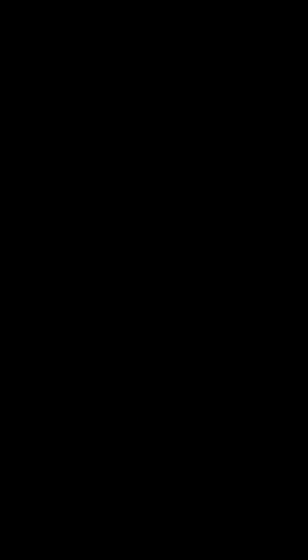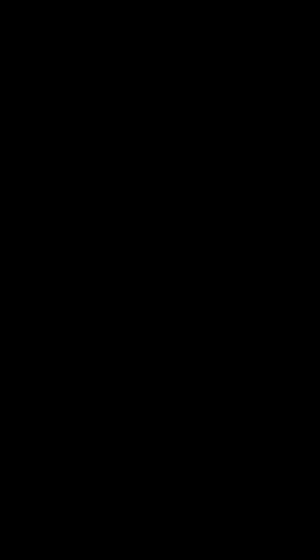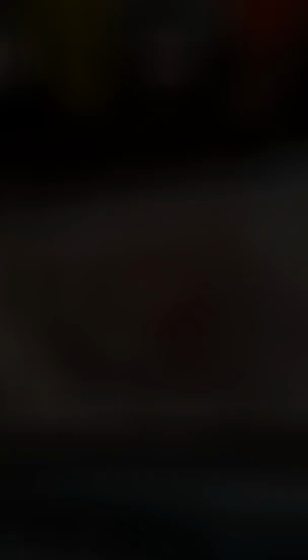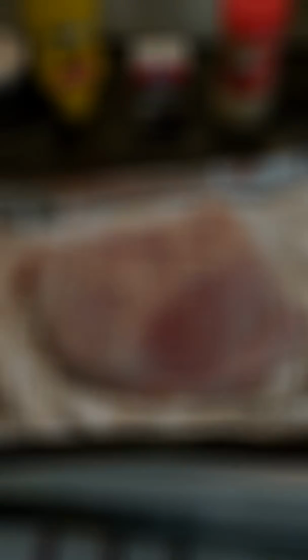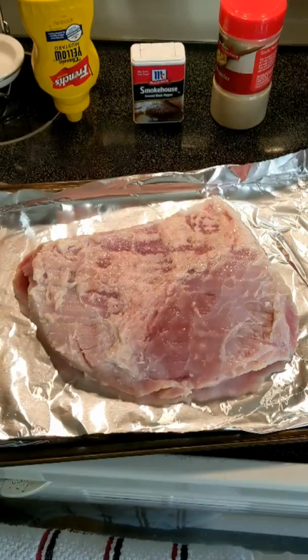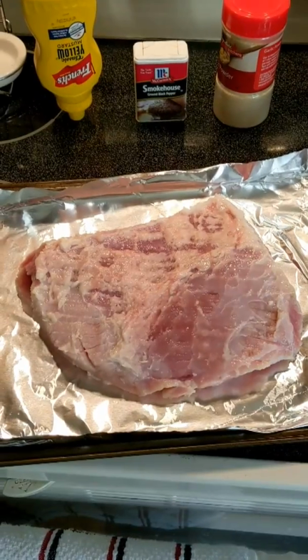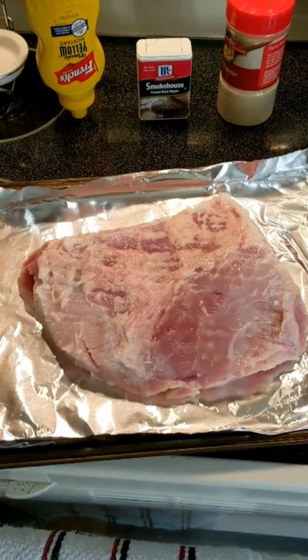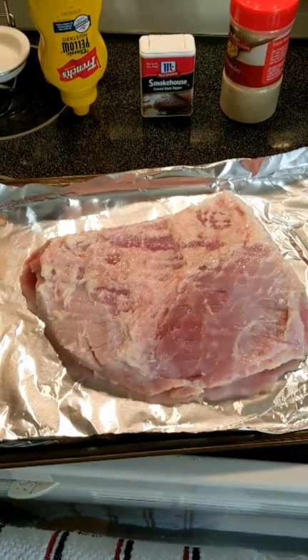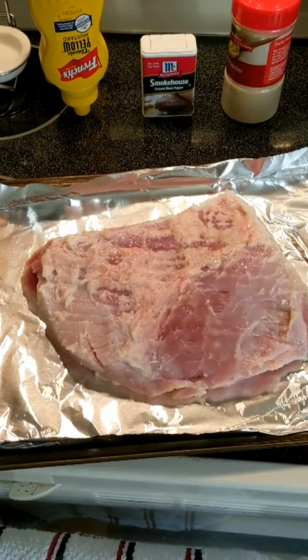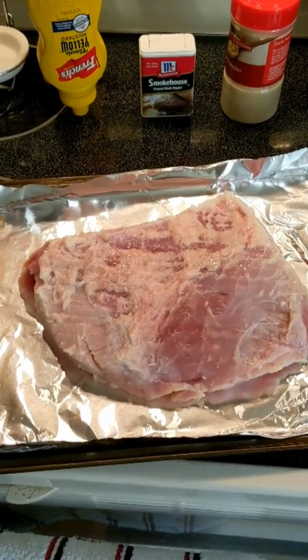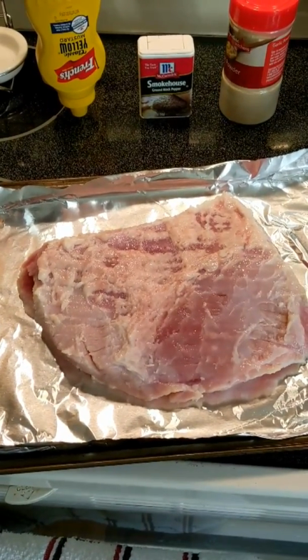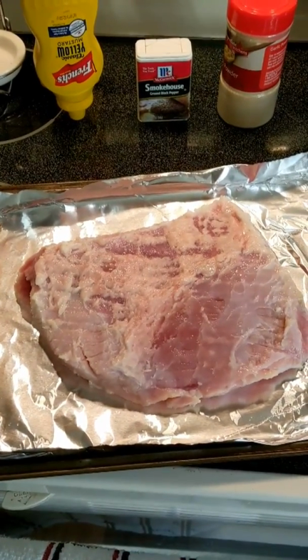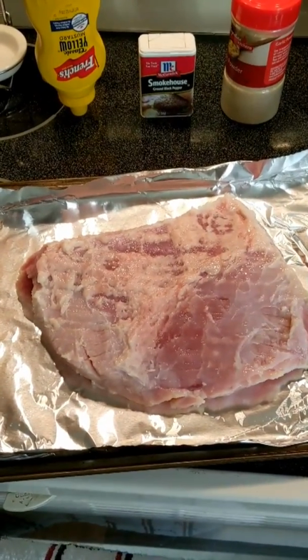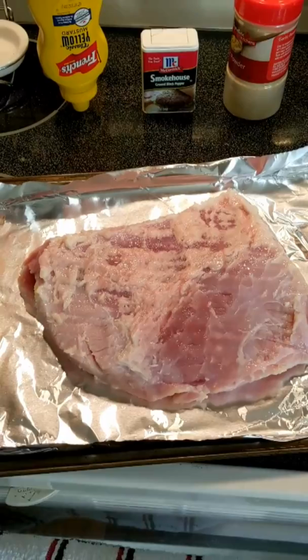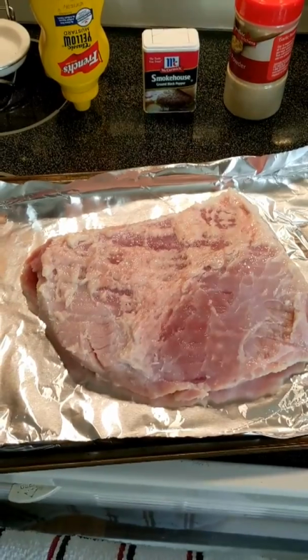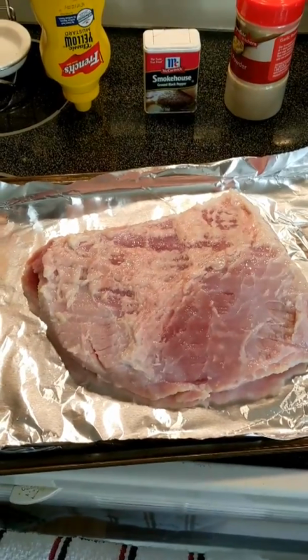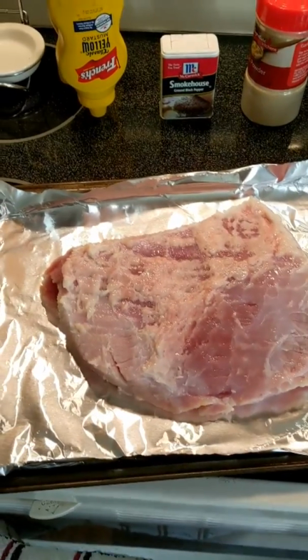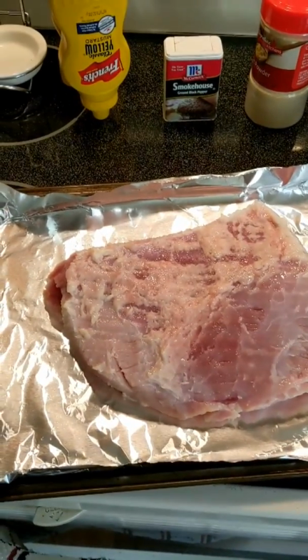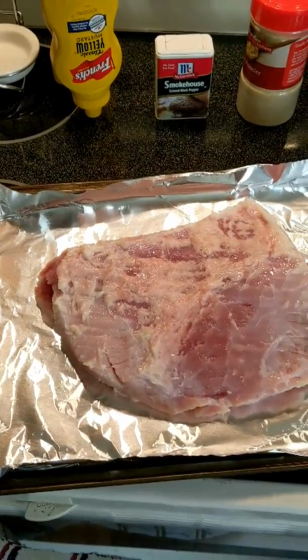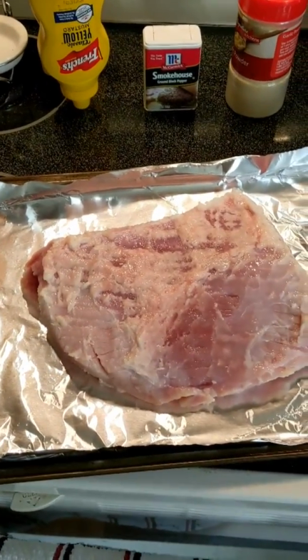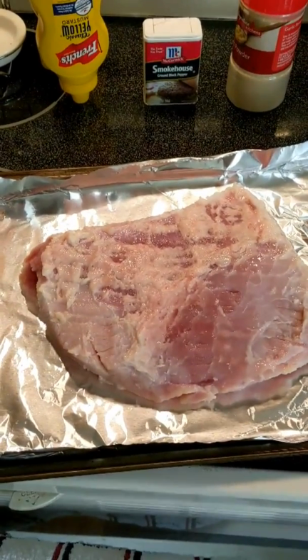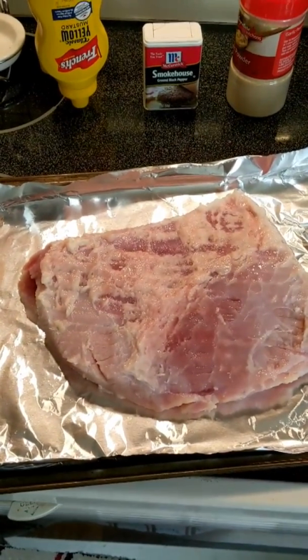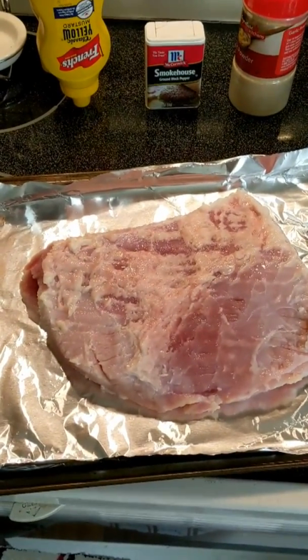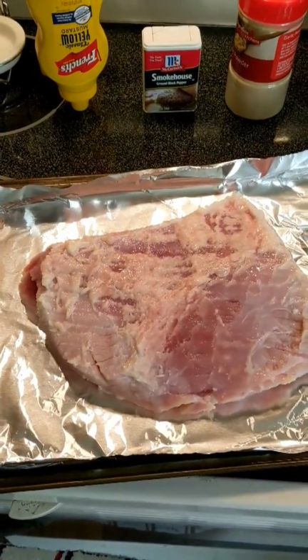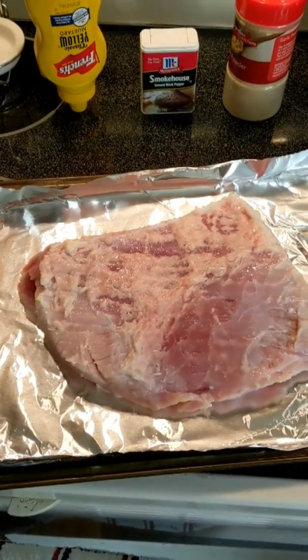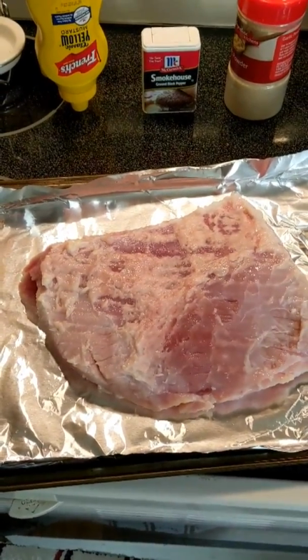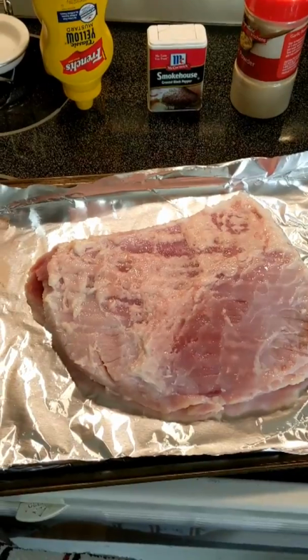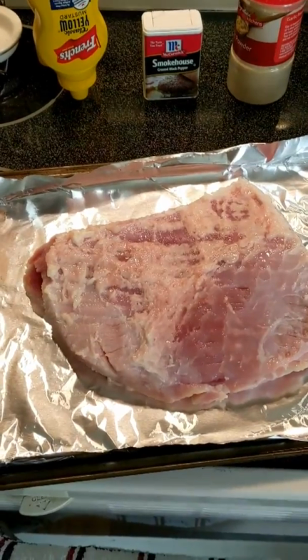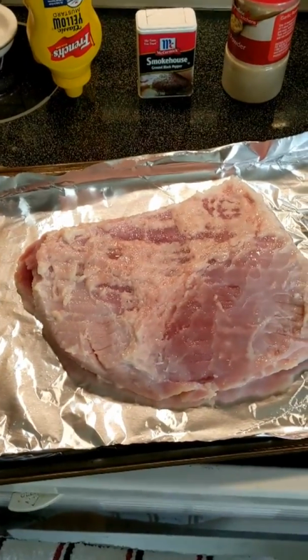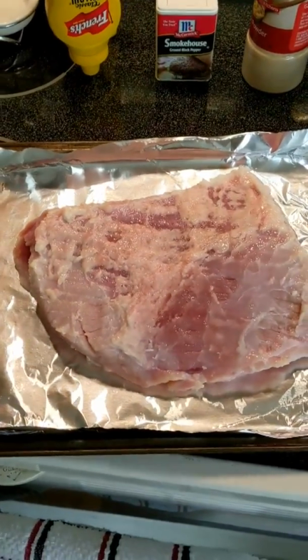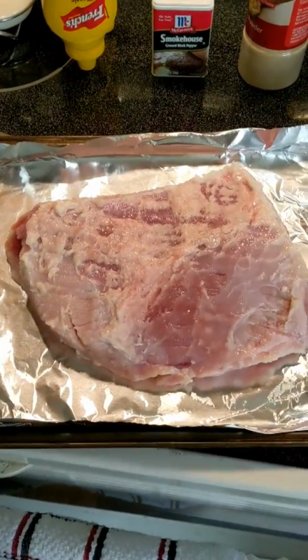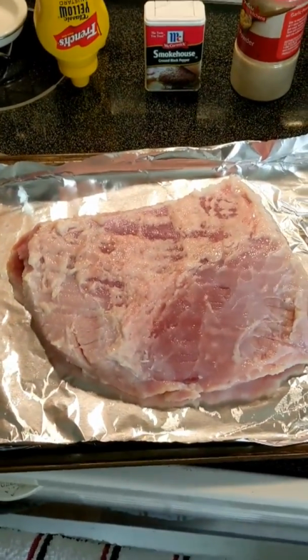Hey guys, welcome back to the channel doing another episode of Cooking with Spiderman, and today pastrami. So we start with the basis — corned beef. We actually had a sale on it in my local area, so why not, good time to do it.